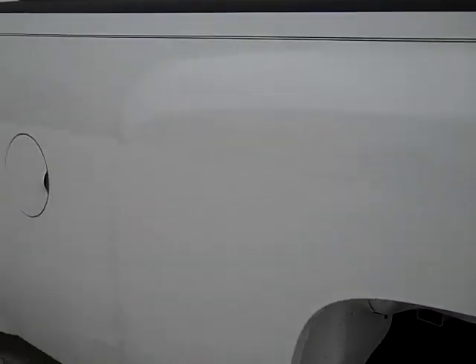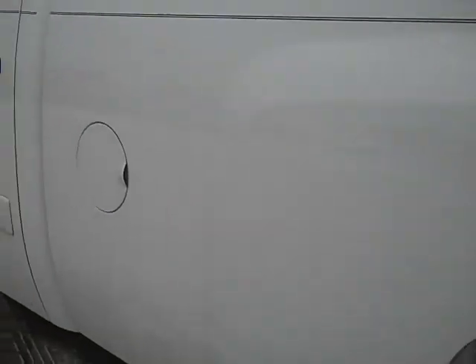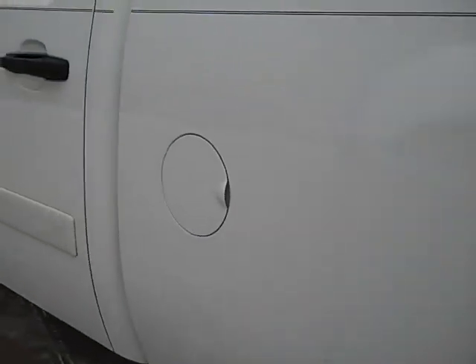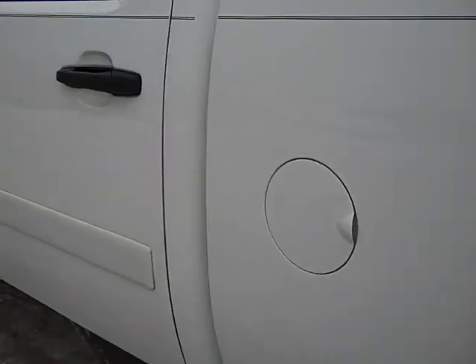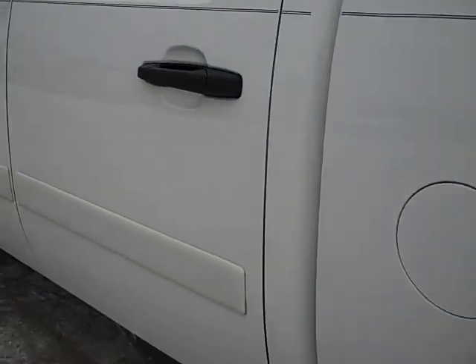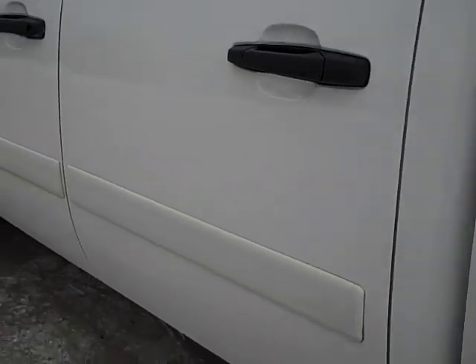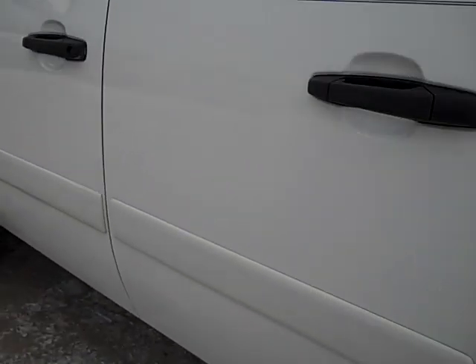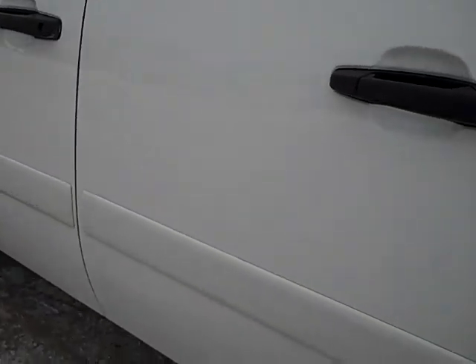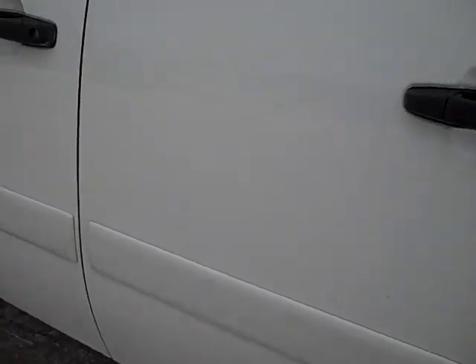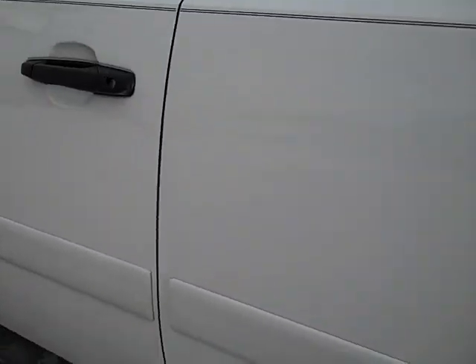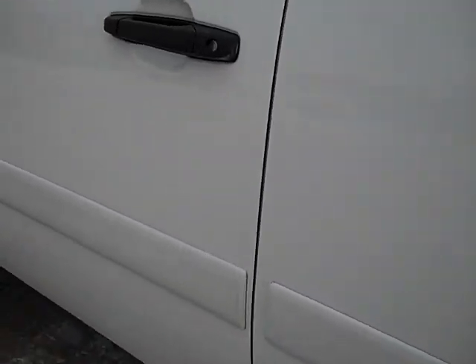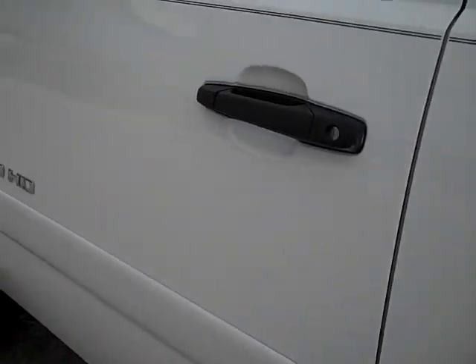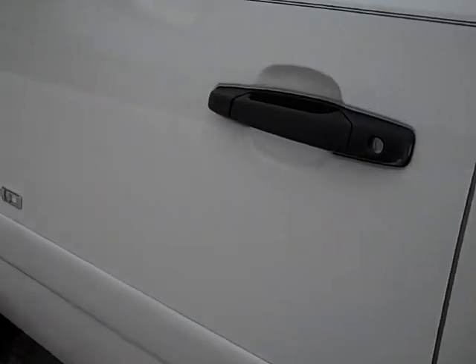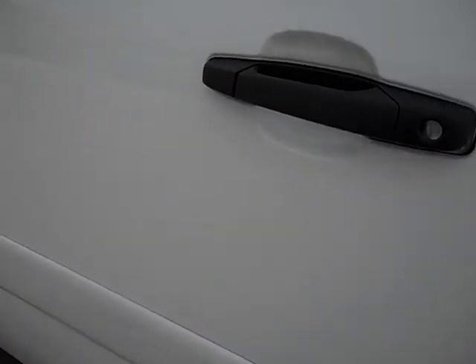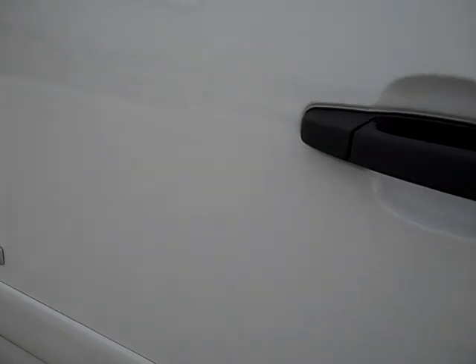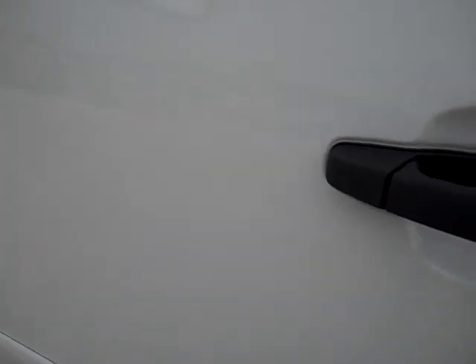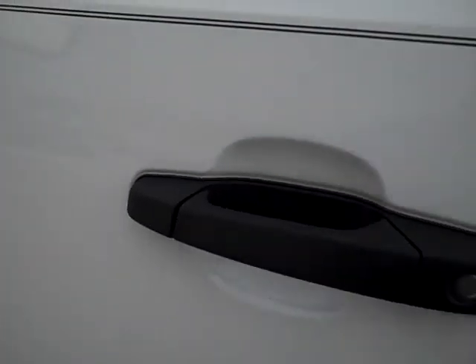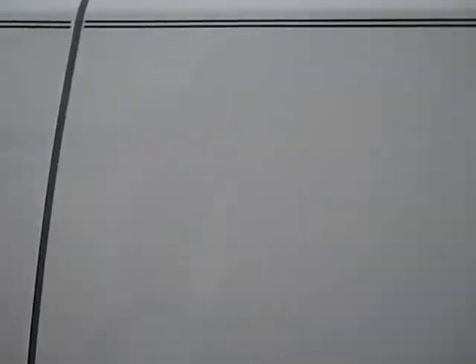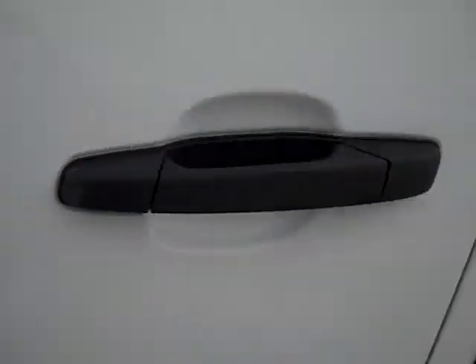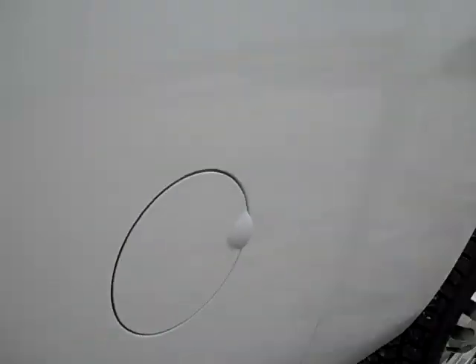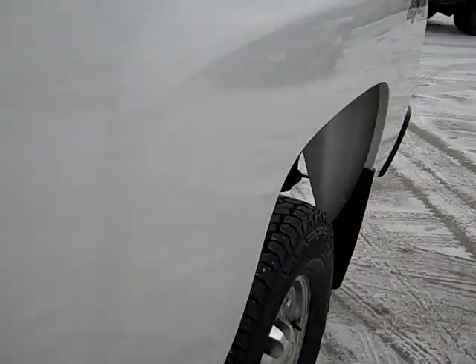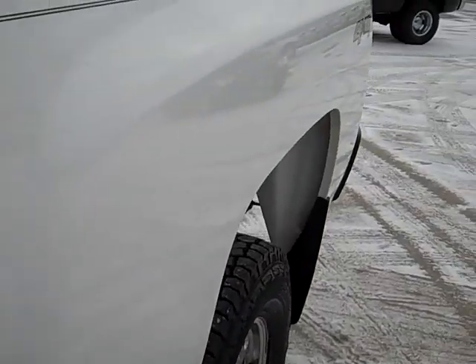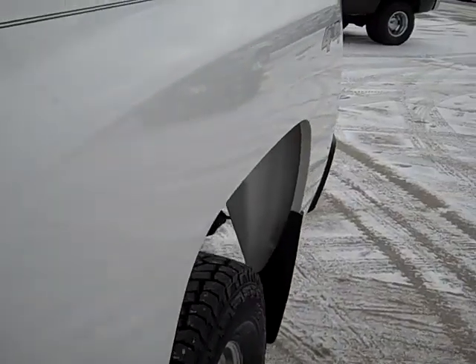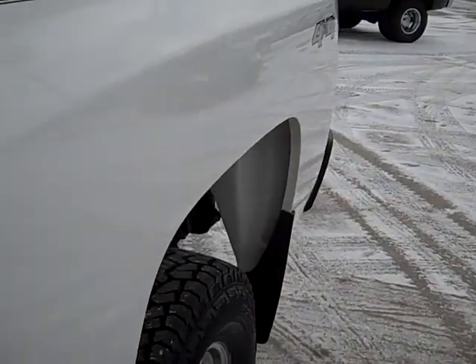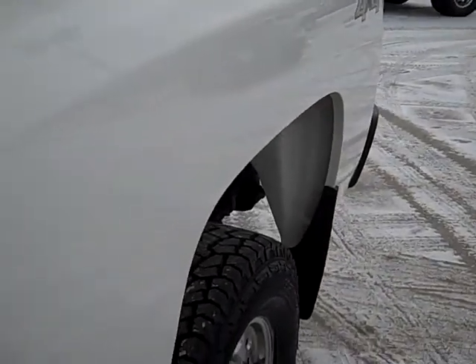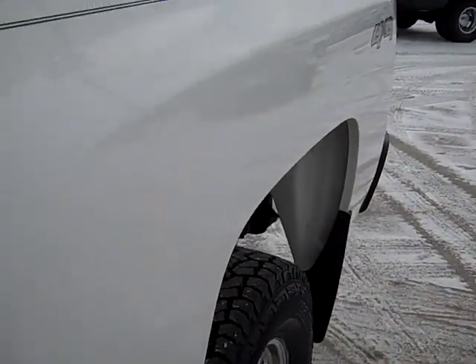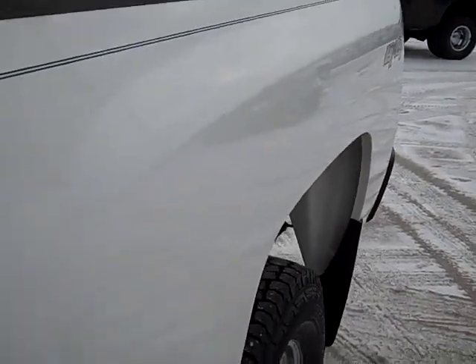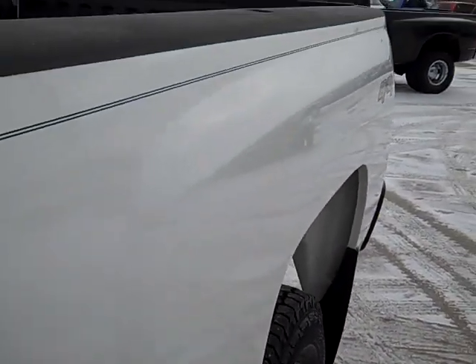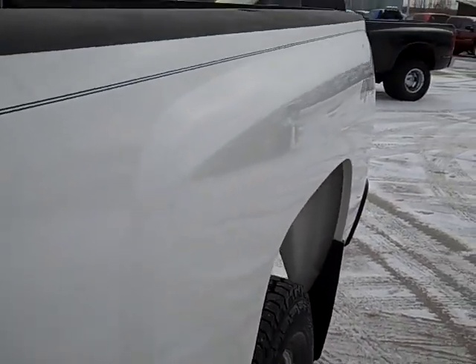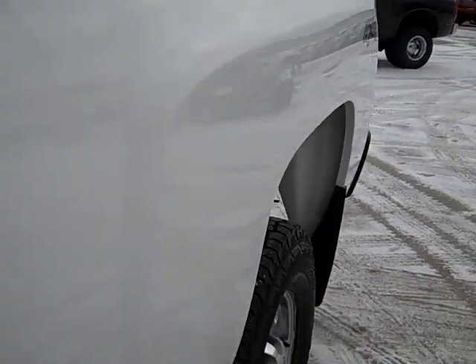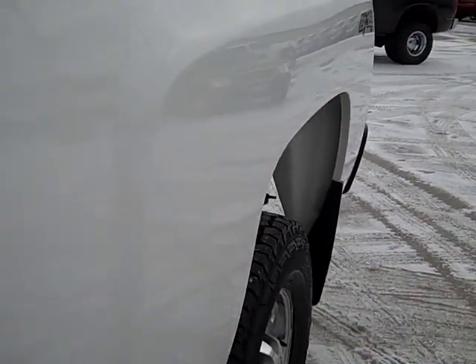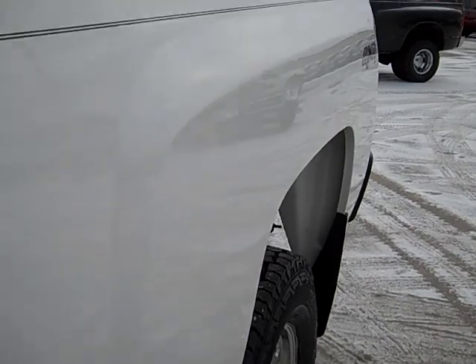Let's go down this side of the truck and see the body. I don't see any dents. There are a couple little dings in the box there, that's about it — can't even barely see them.